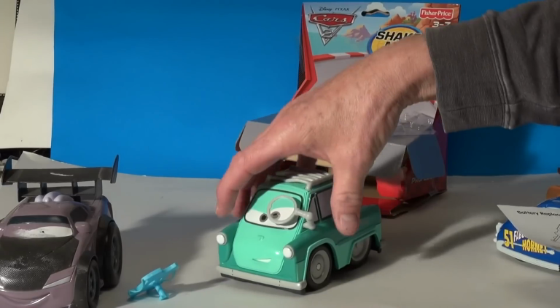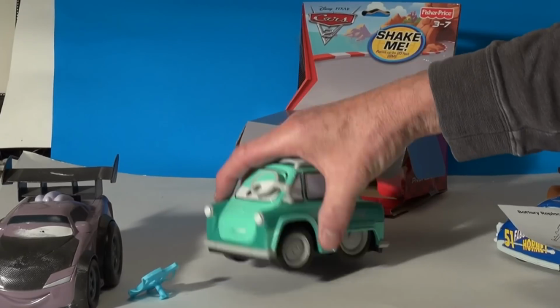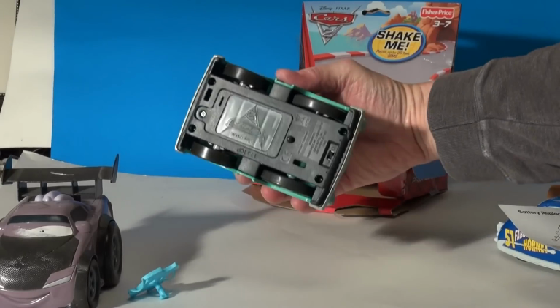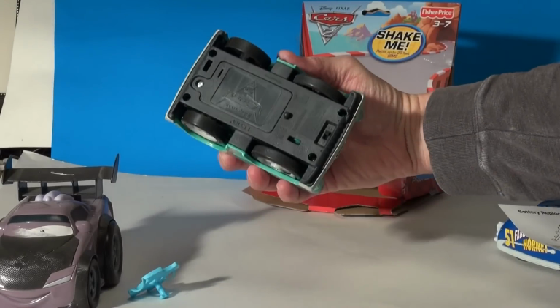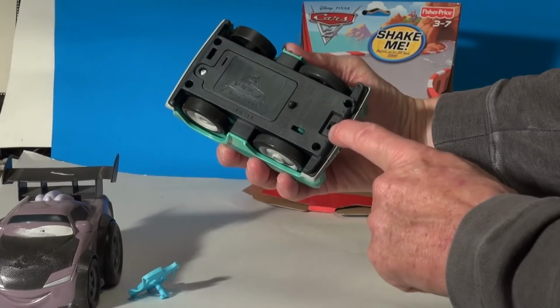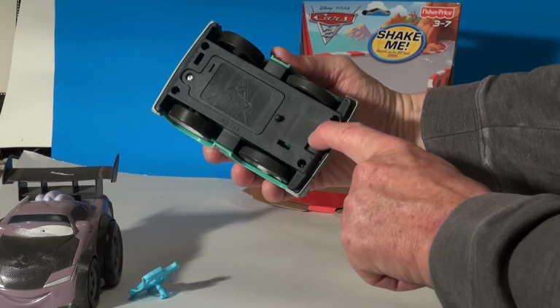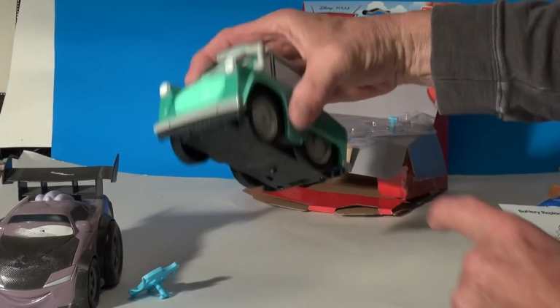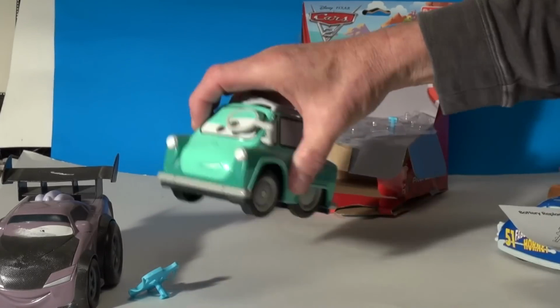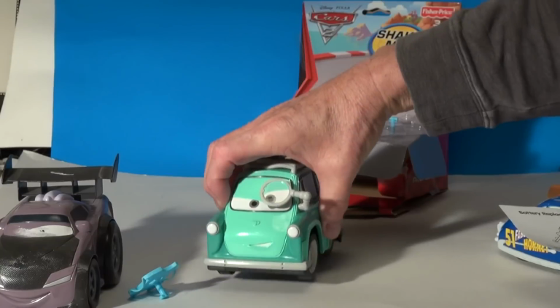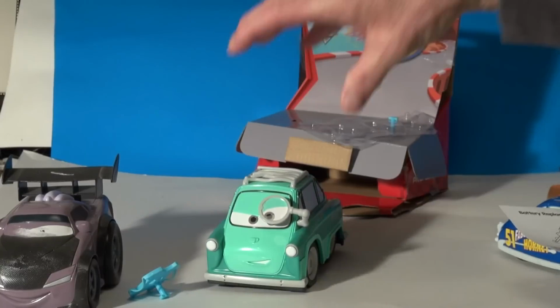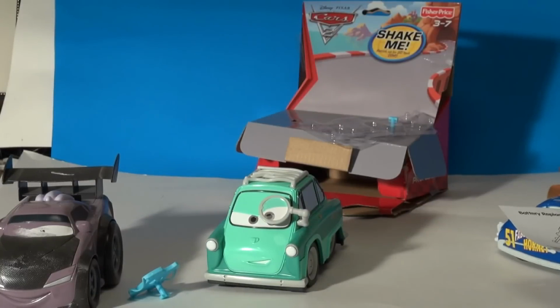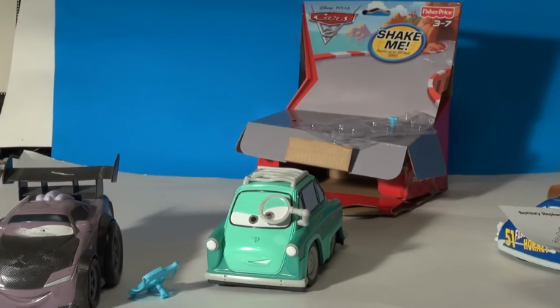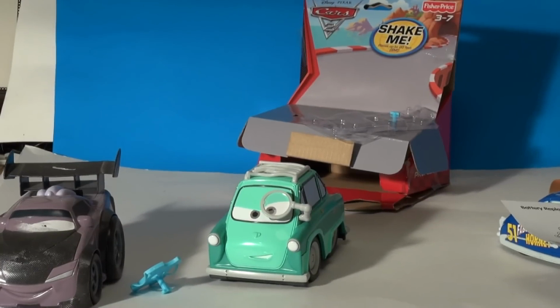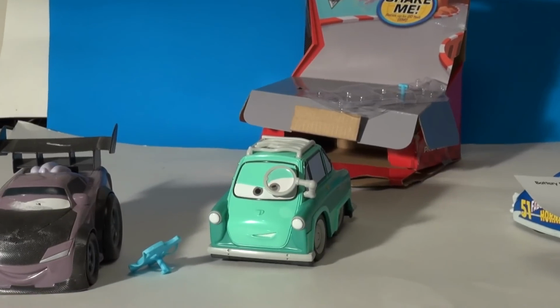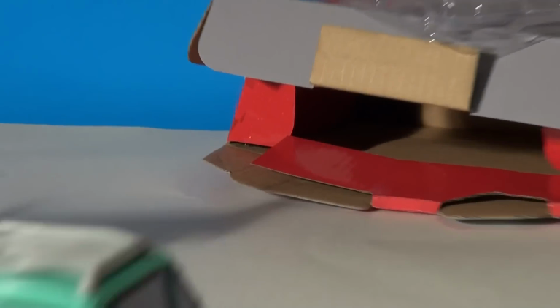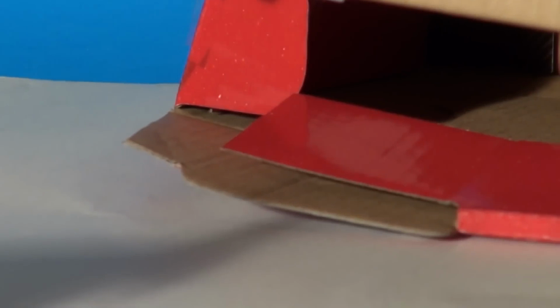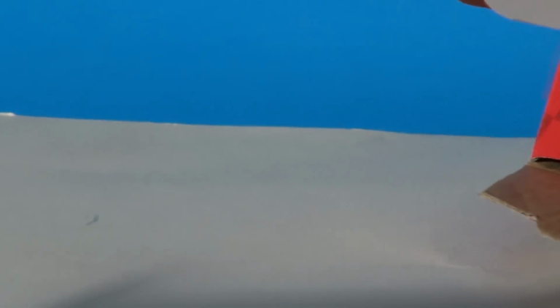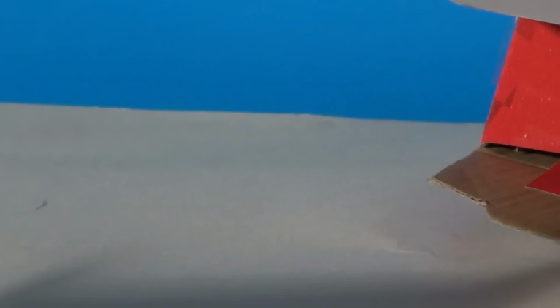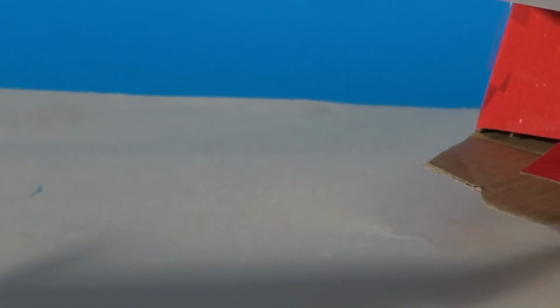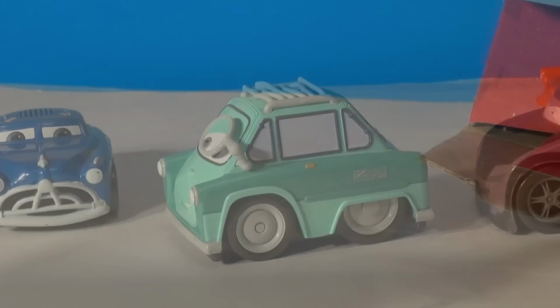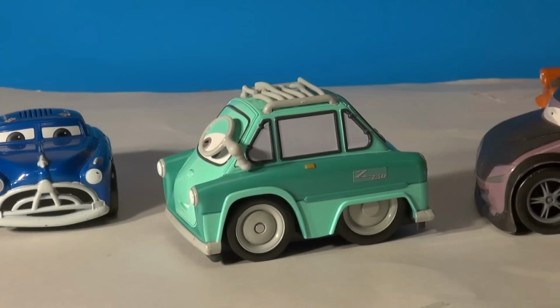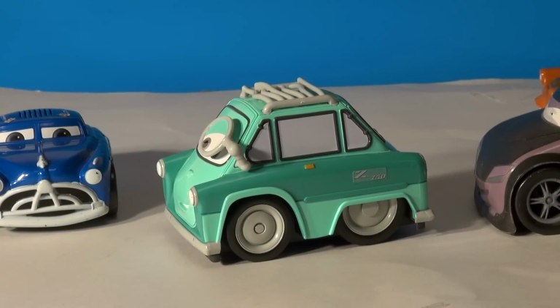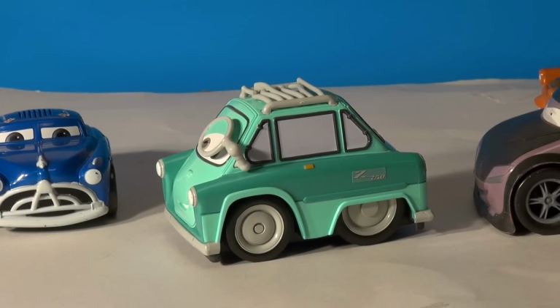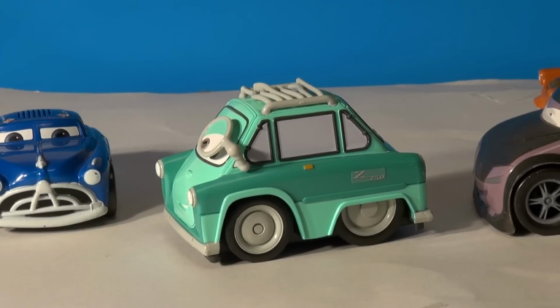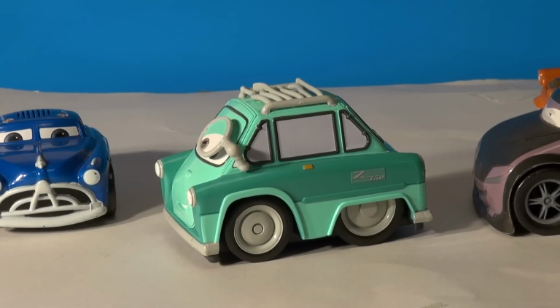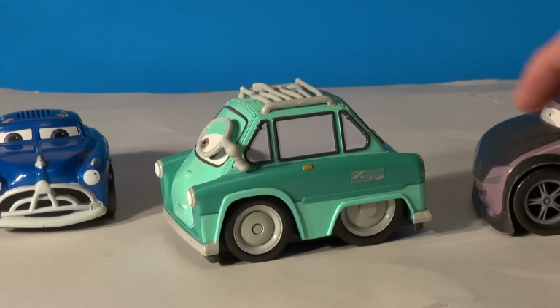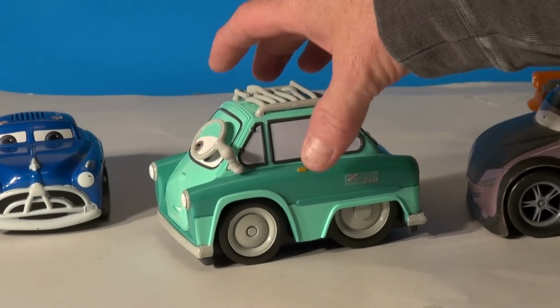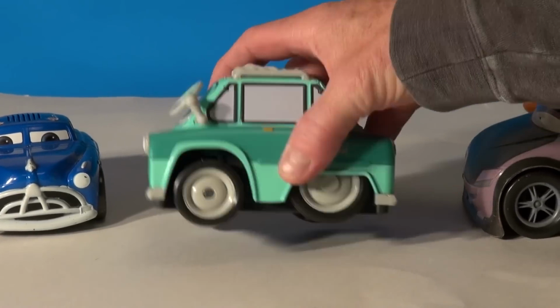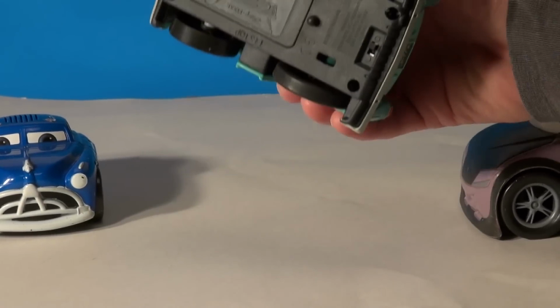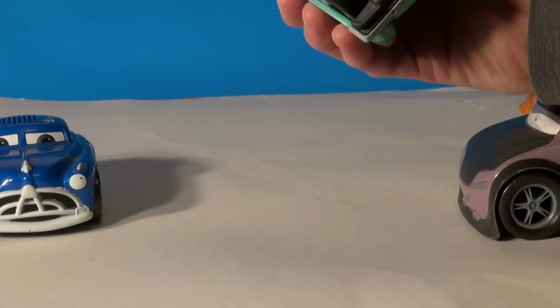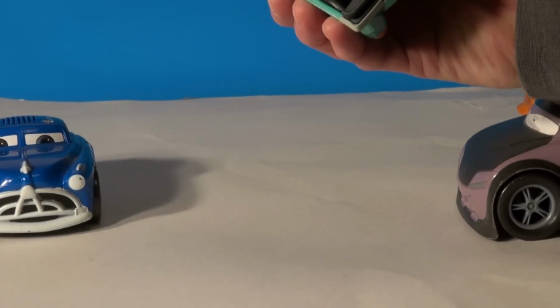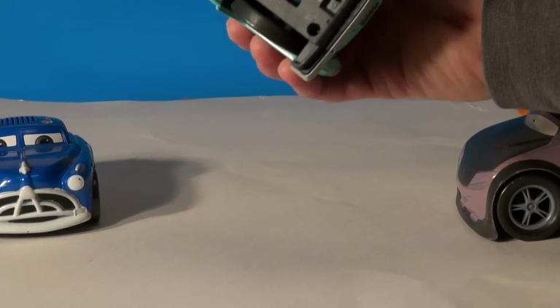And there's a switch on the bottom — turns them off. Give him a shake. So obviously I wasn't expecting that. I just gave him a little shake and it took off. The switch on the bottom was on.